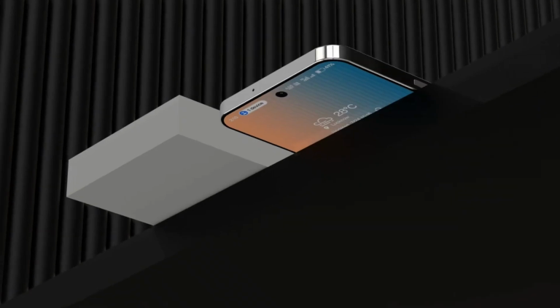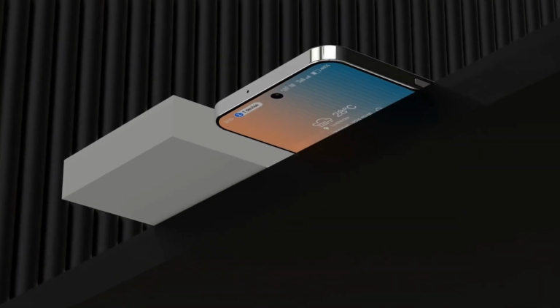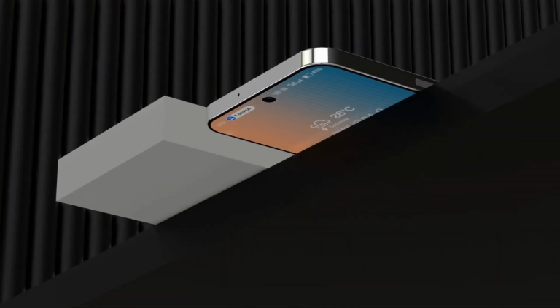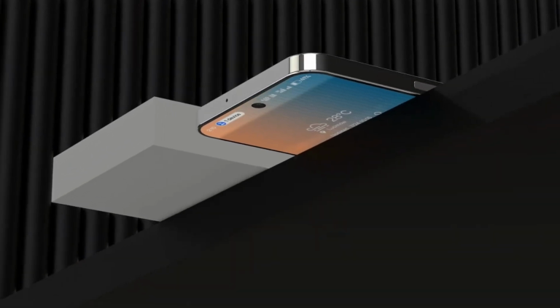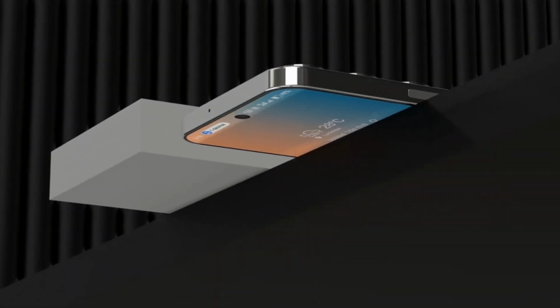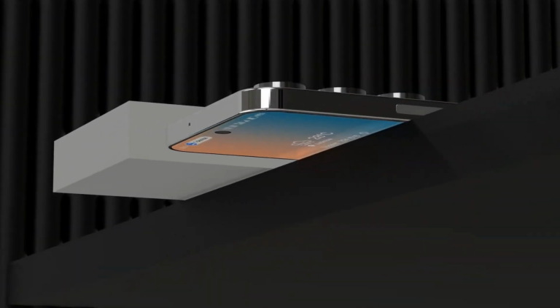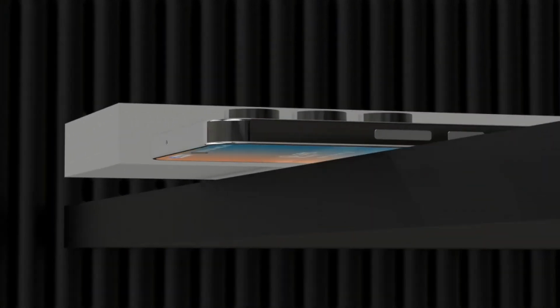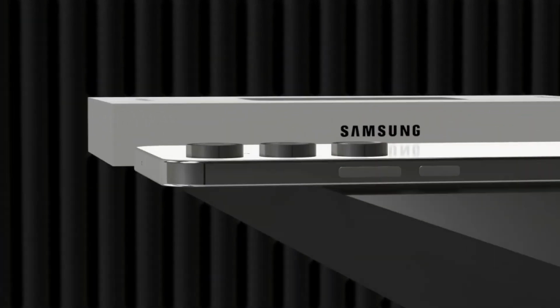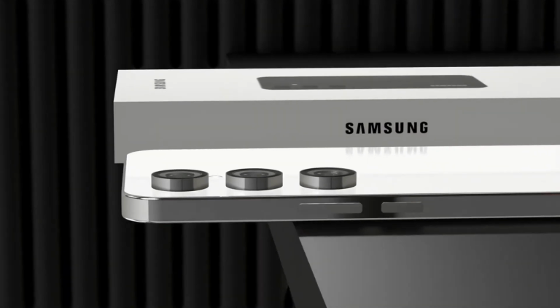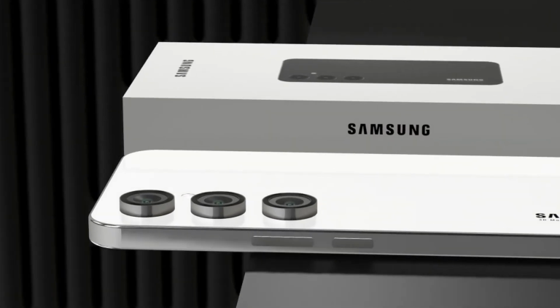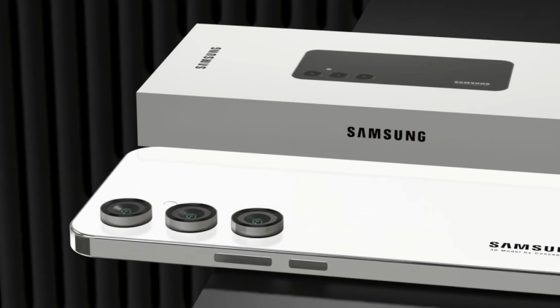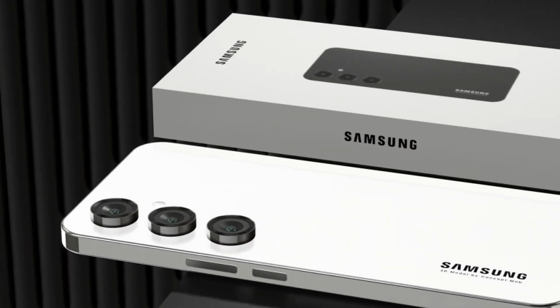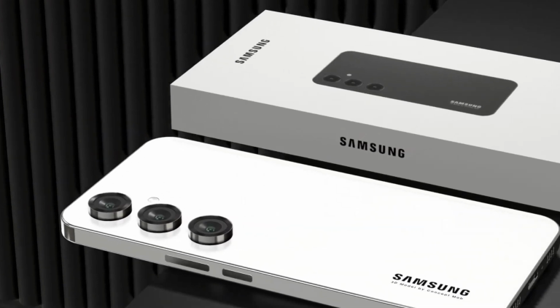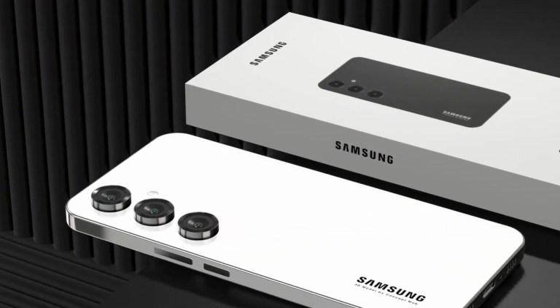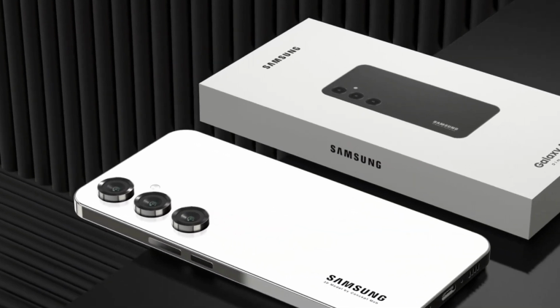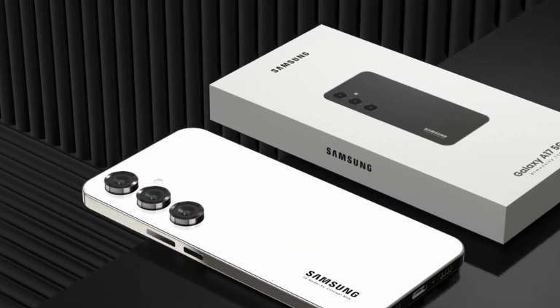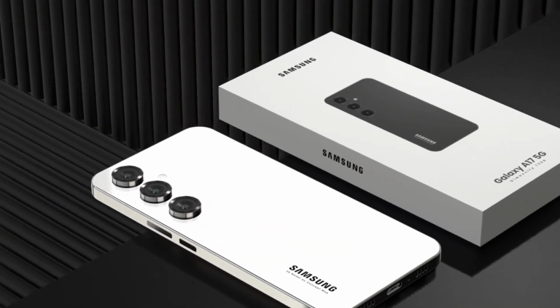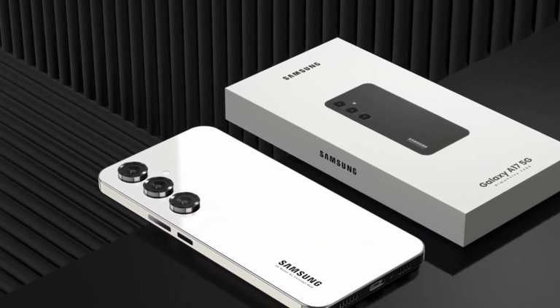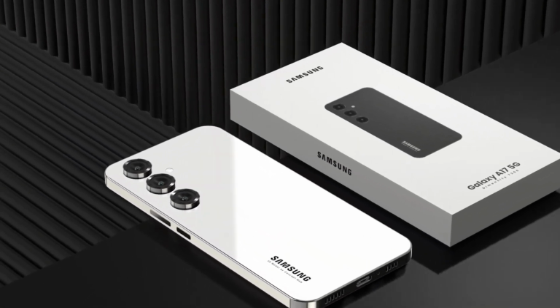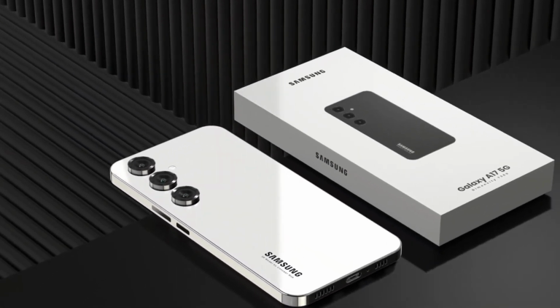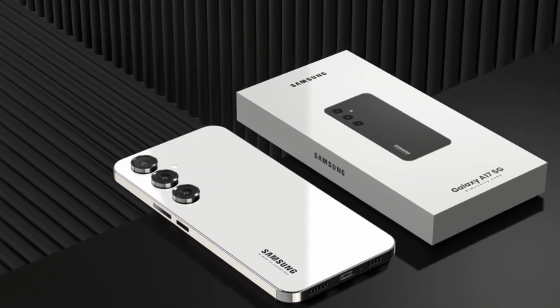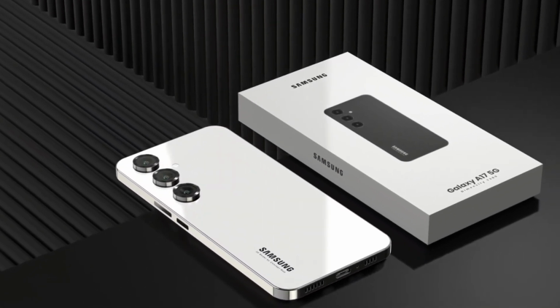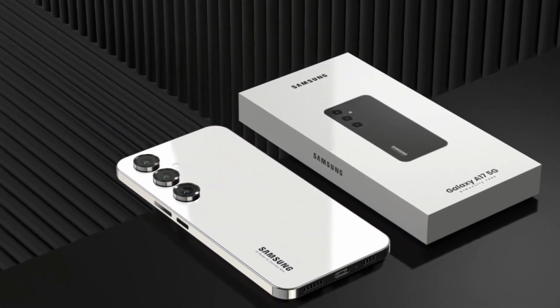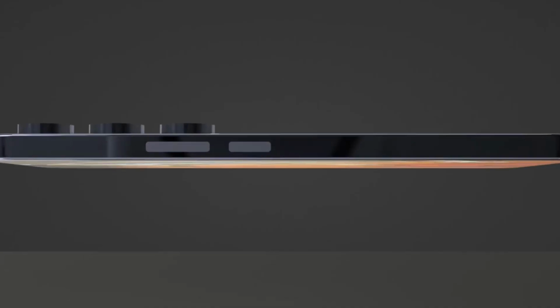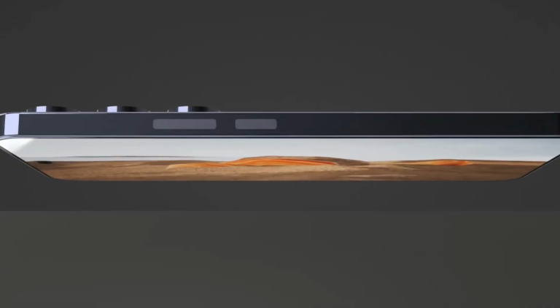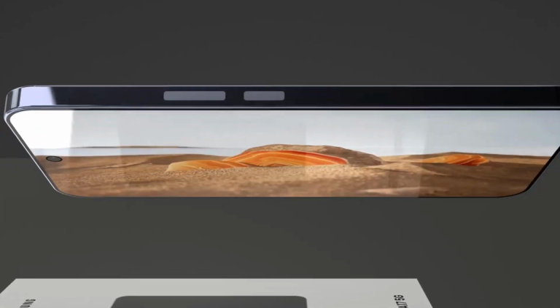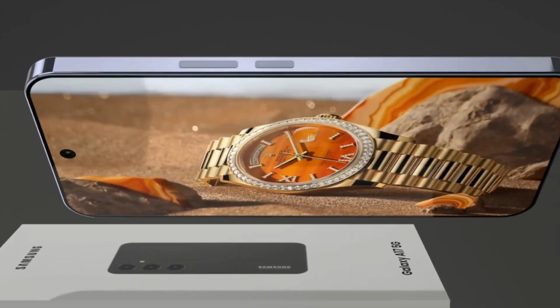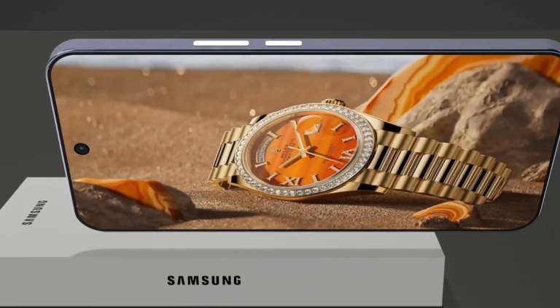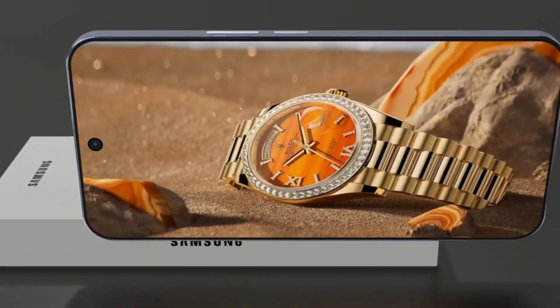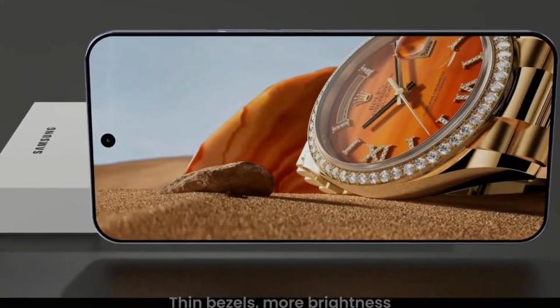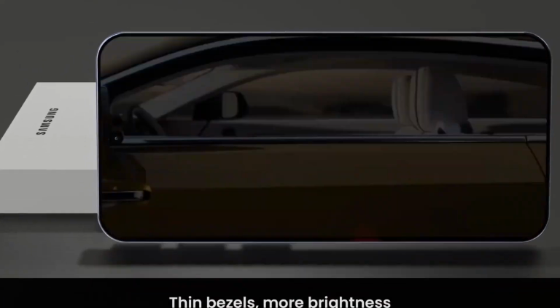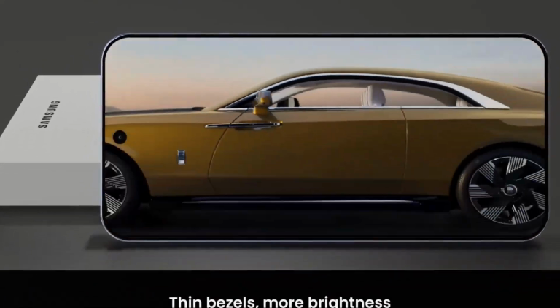The front-facing camera boasts a 32 MP sensor, delivering high-quality selfies. A substantial 5,500 mAh battery supports 25W fast charging, ensuring extended usage with quick recharge times.